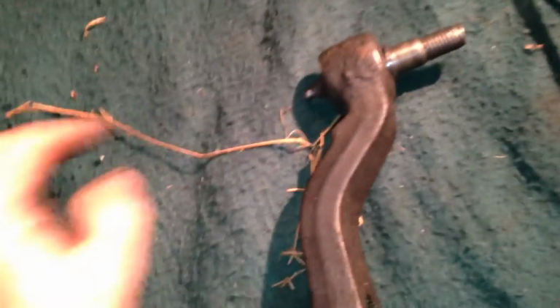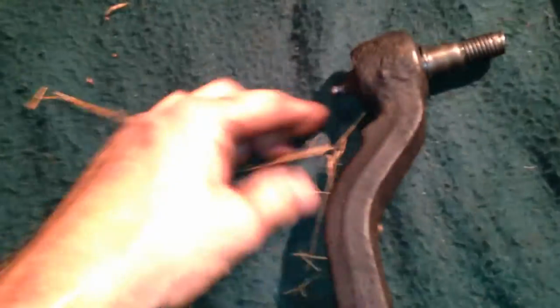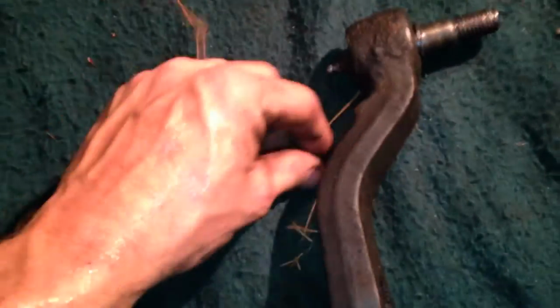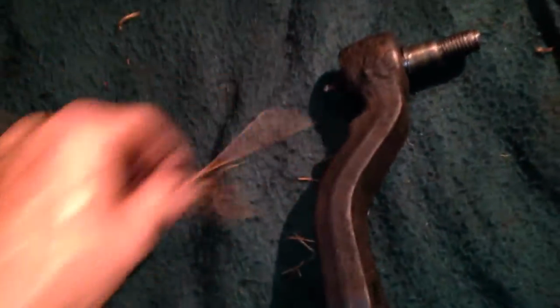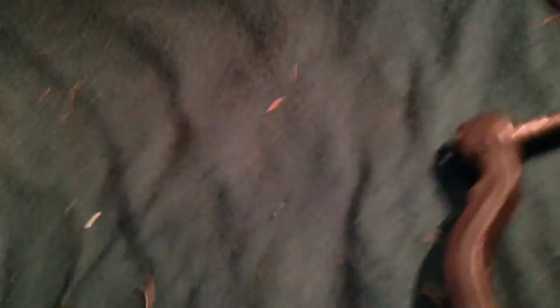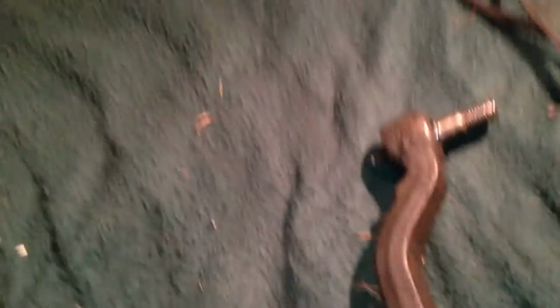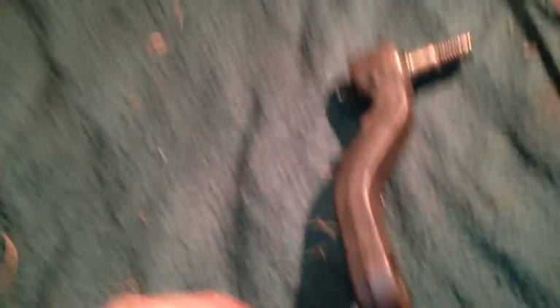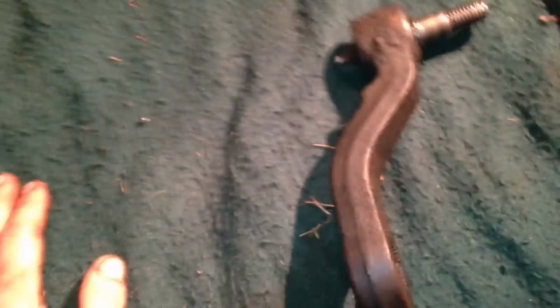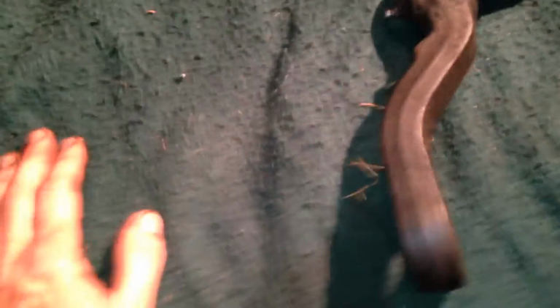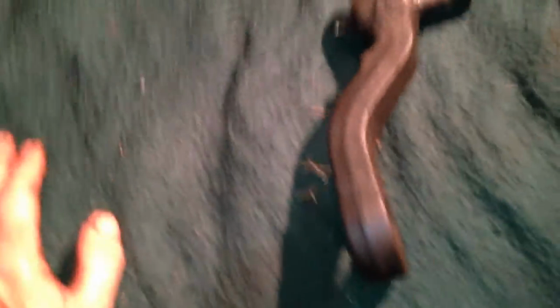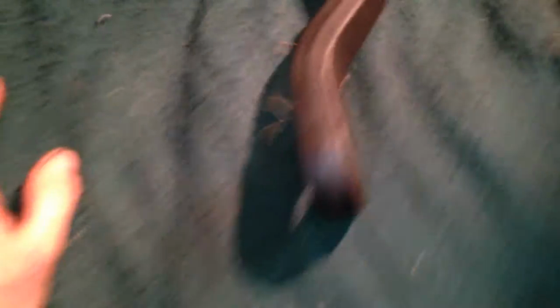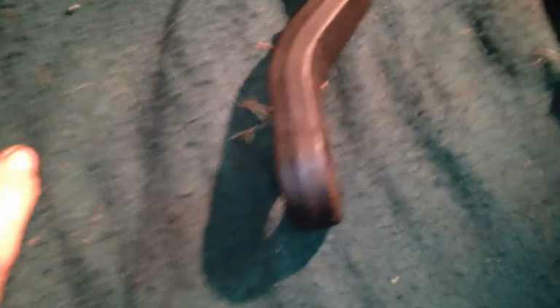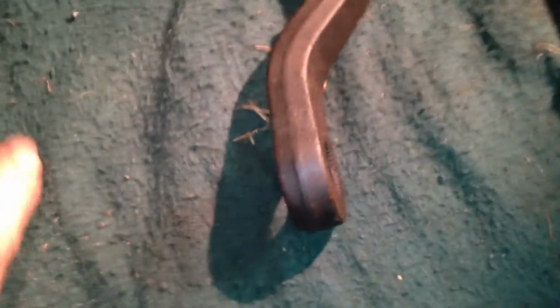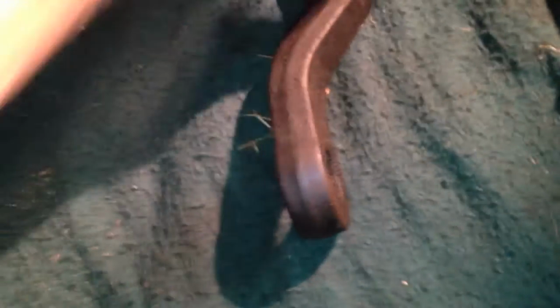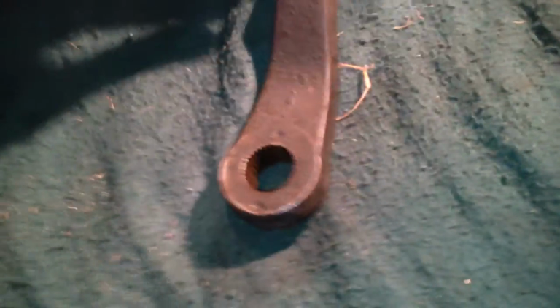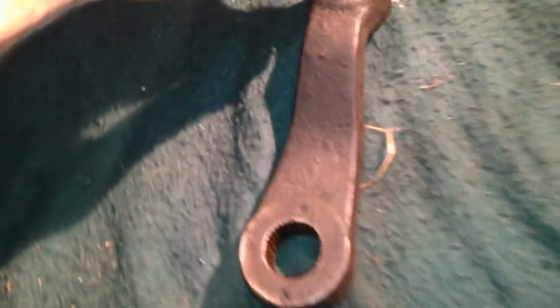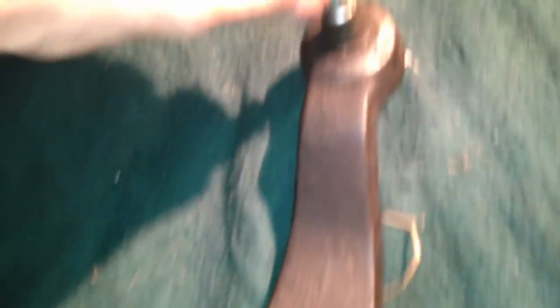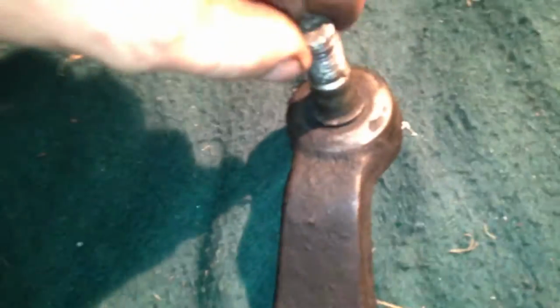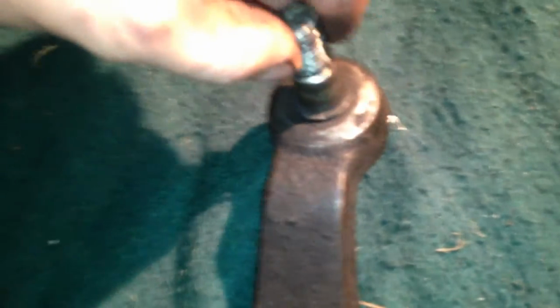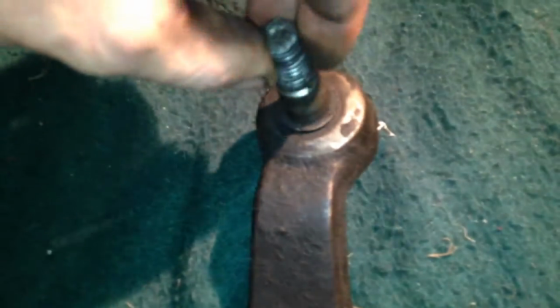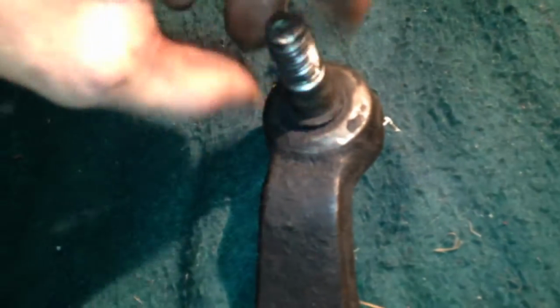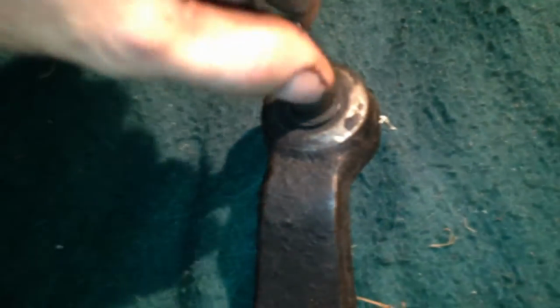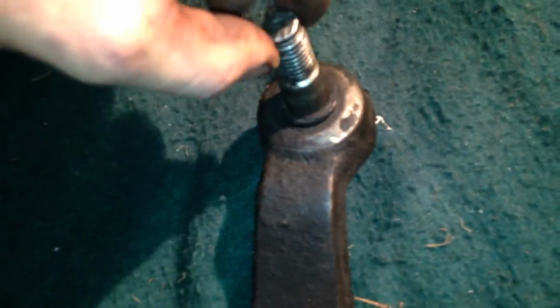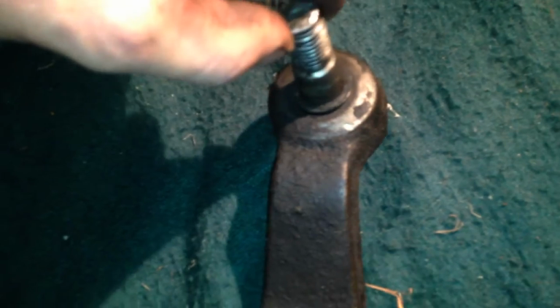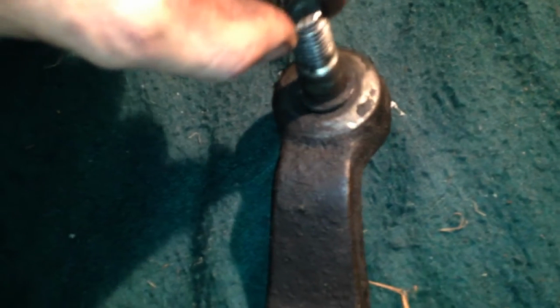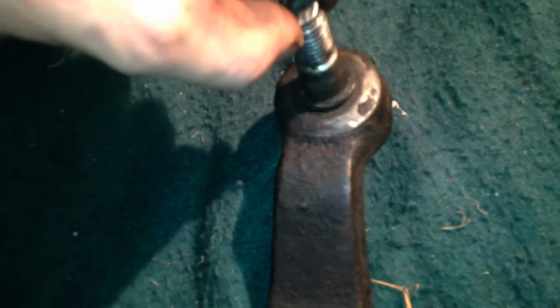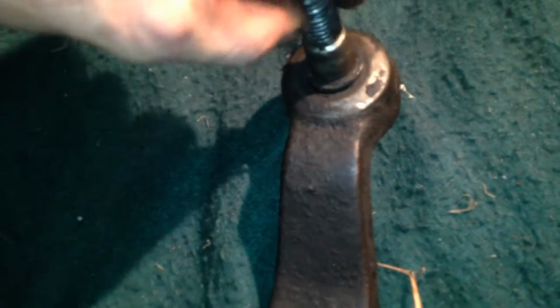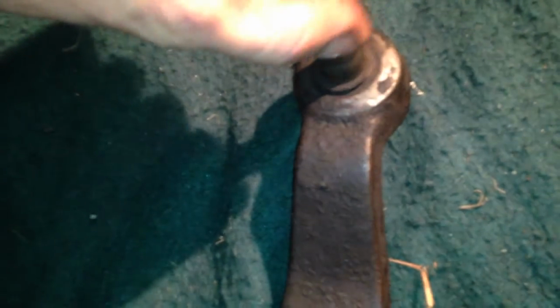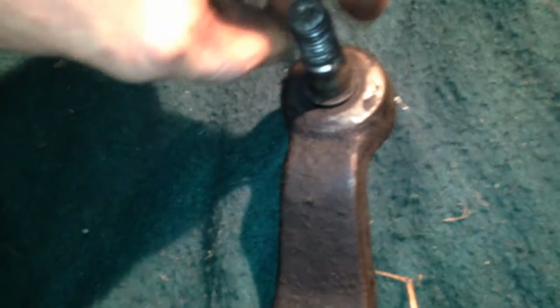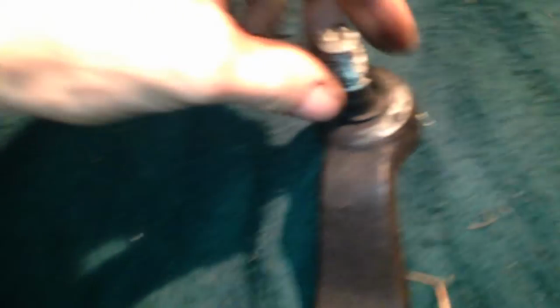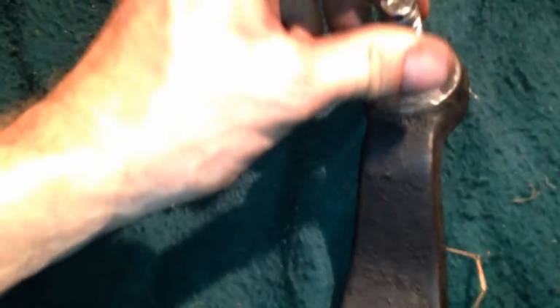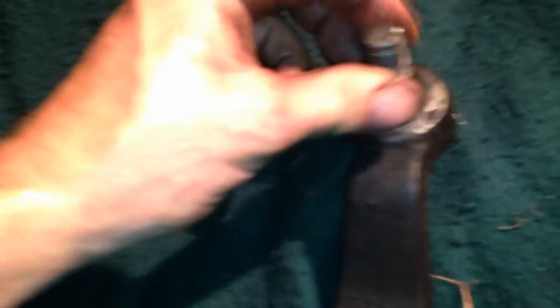That's the idler arm — that's where it goes from the steering box to the drag link. They go bad, the steering gets all loose and sloppy. As you can see, you should never be able to move it like that. That's completely shot.